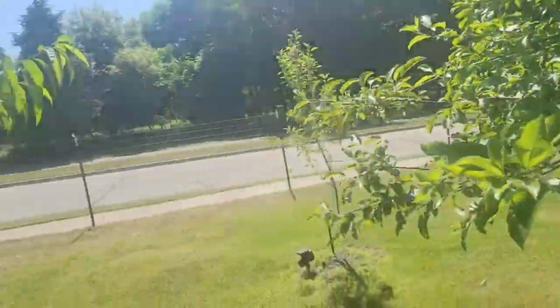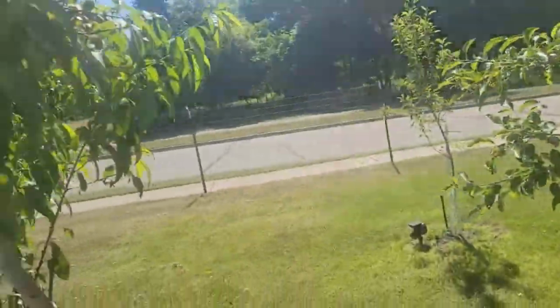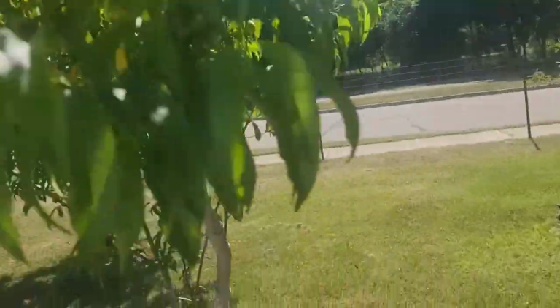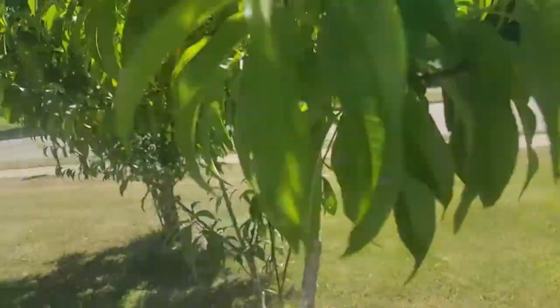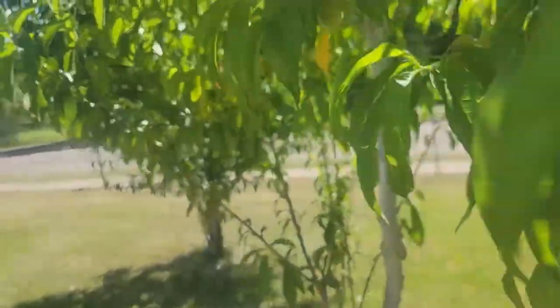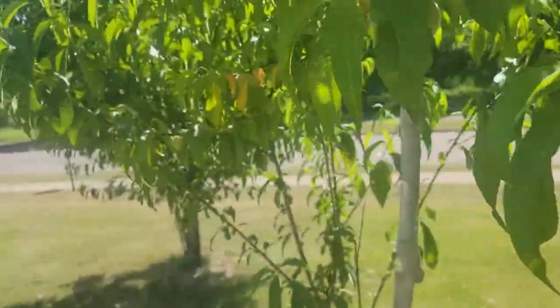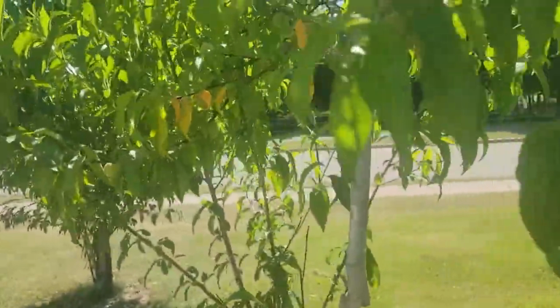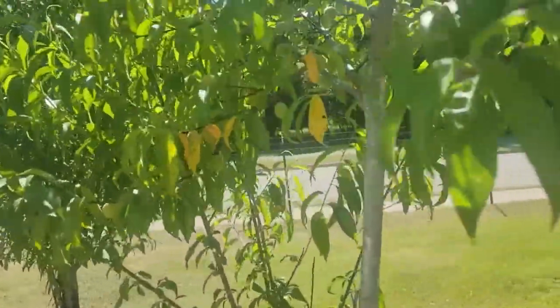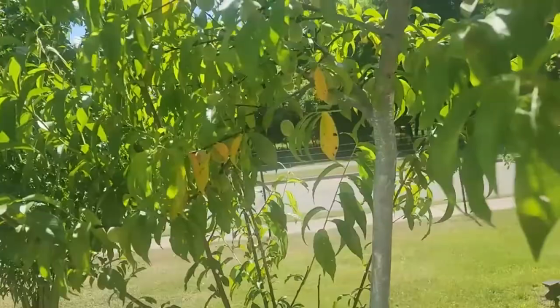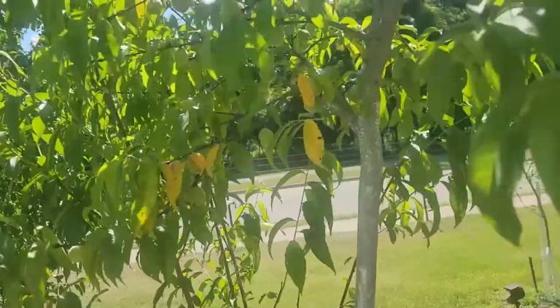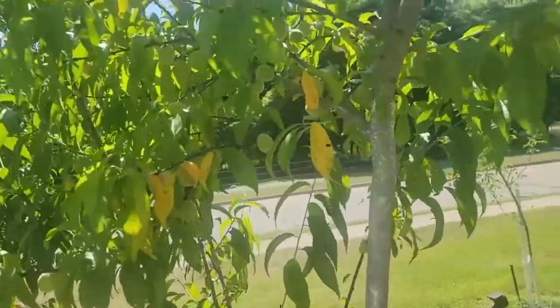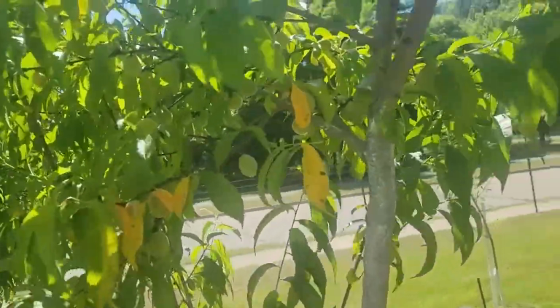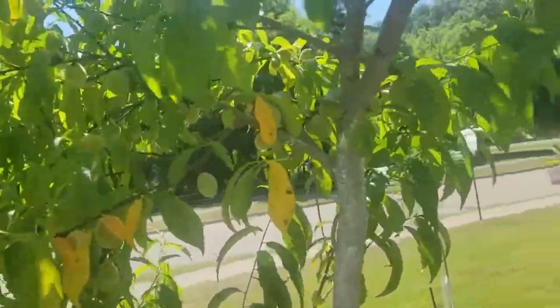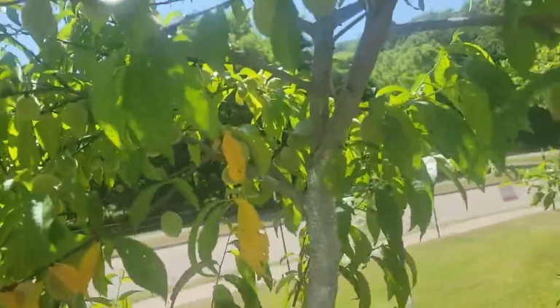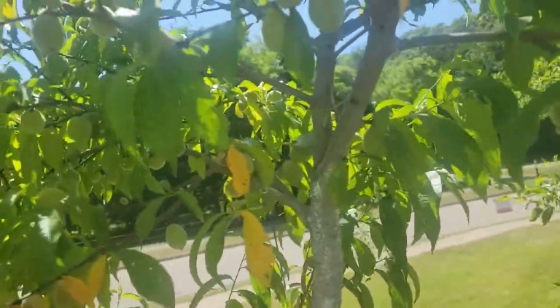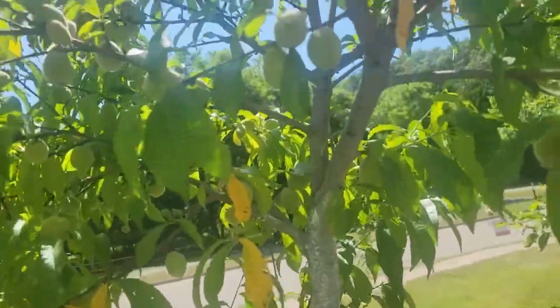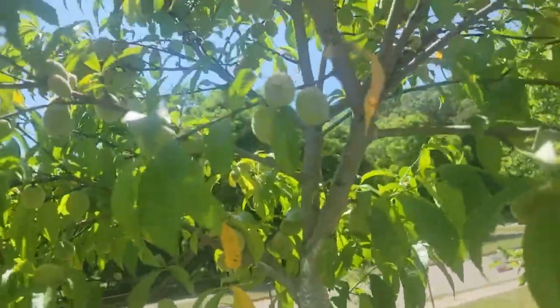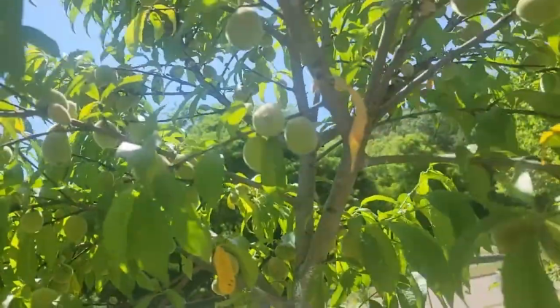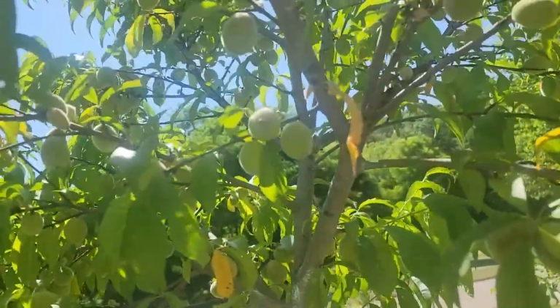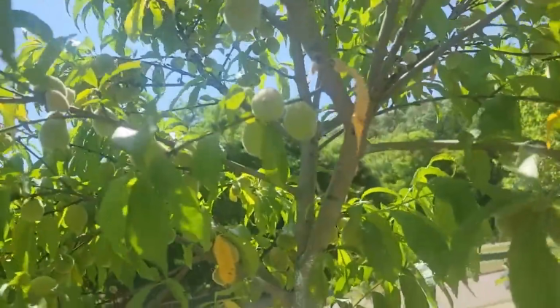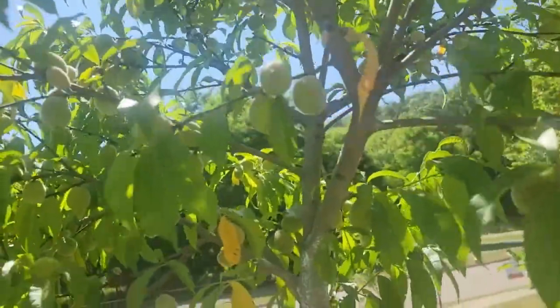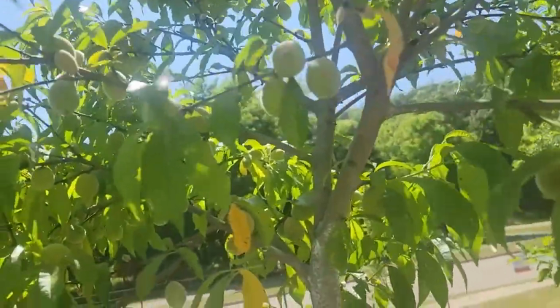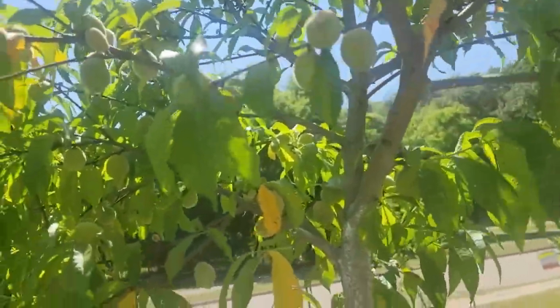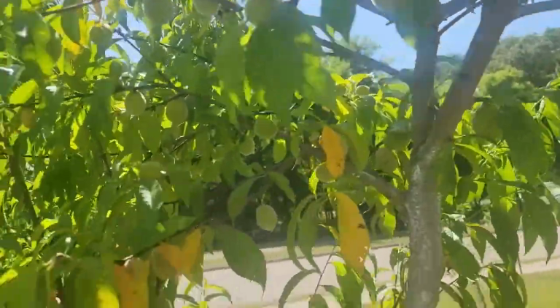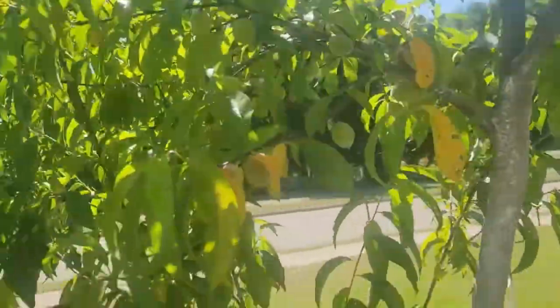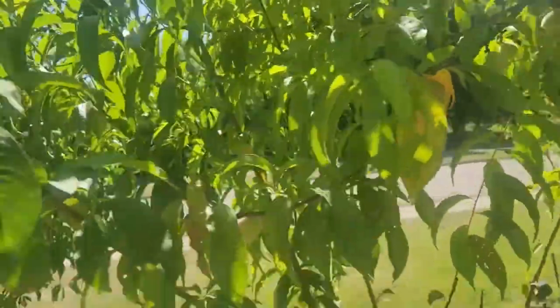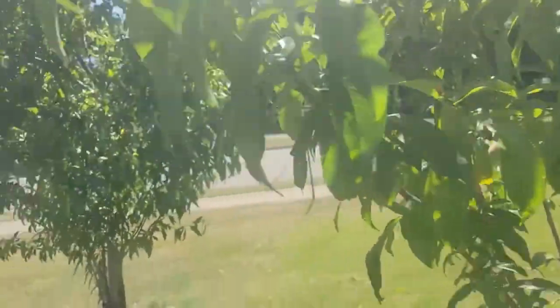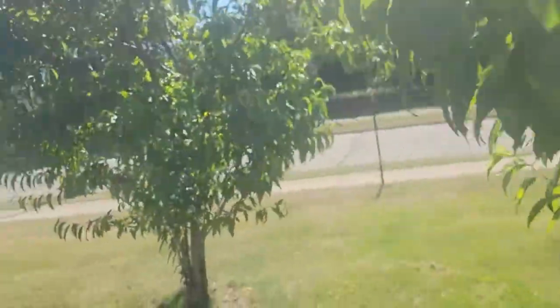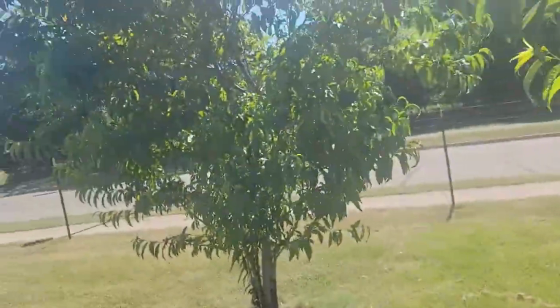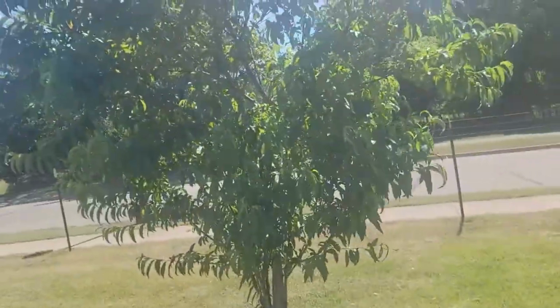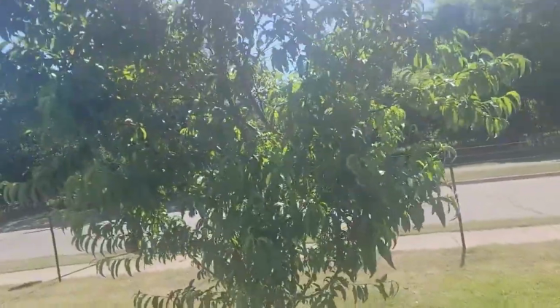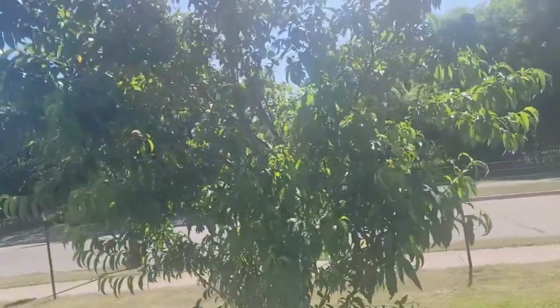We have two peach trees, and they're getting so big and so cute. Look at them. I'm so proud of them. This is the second peach tree.